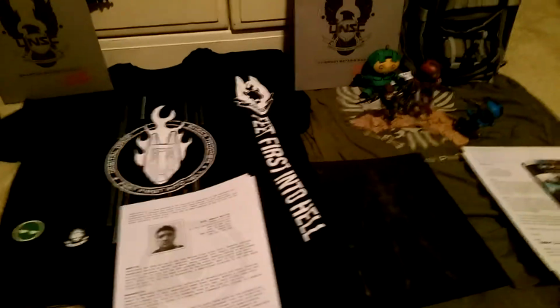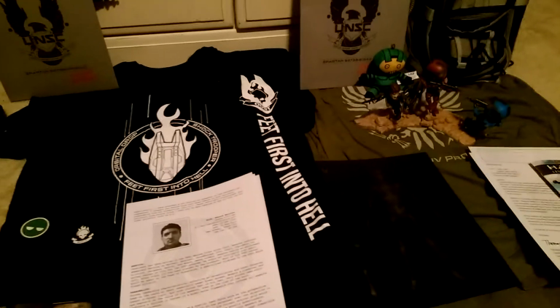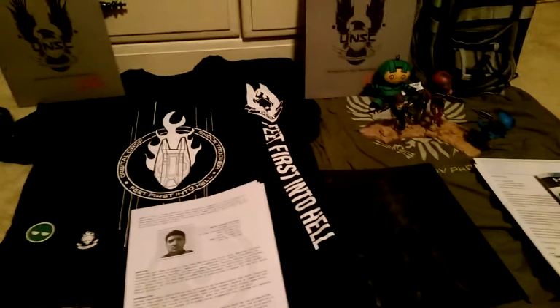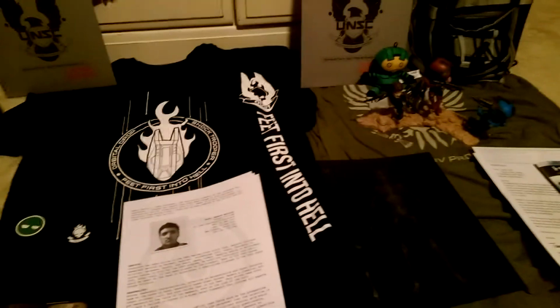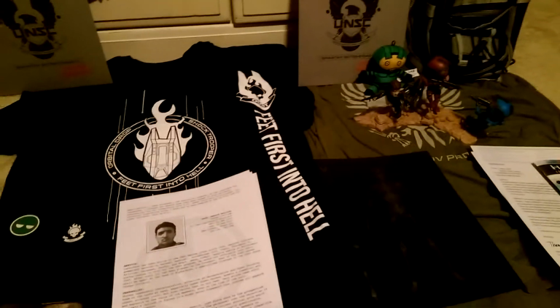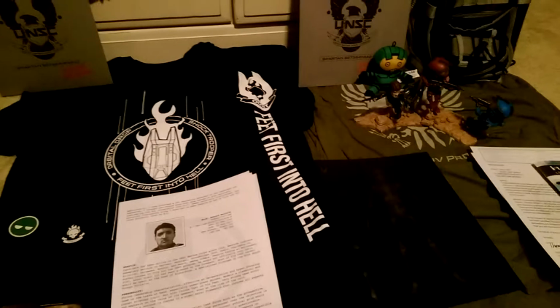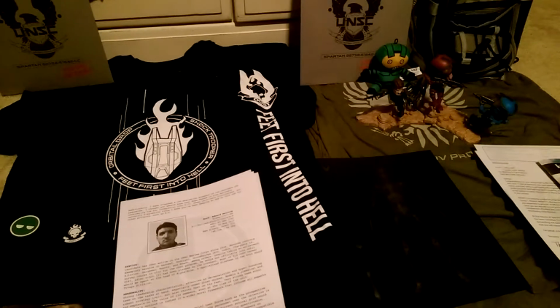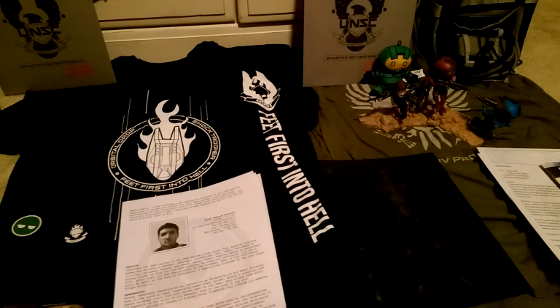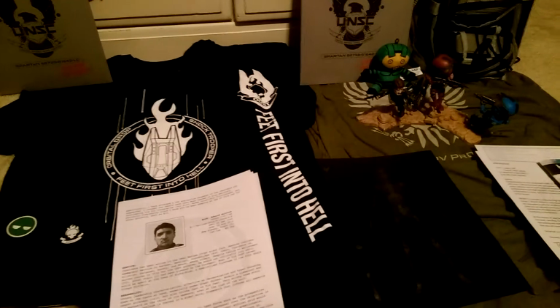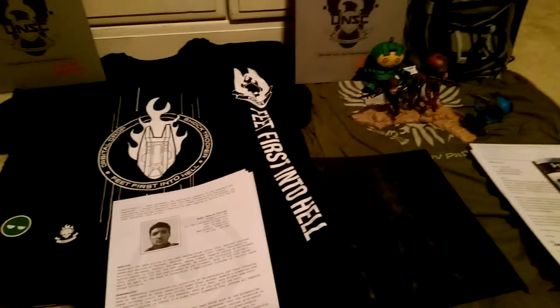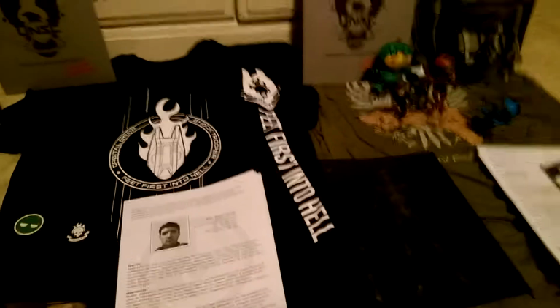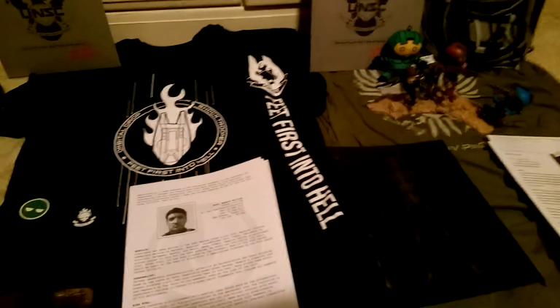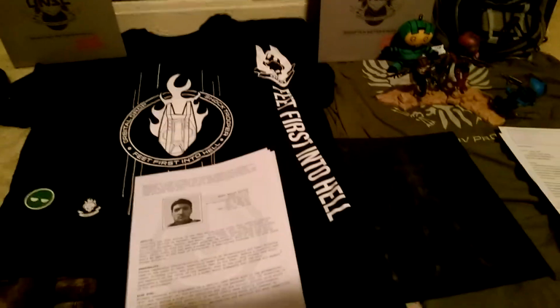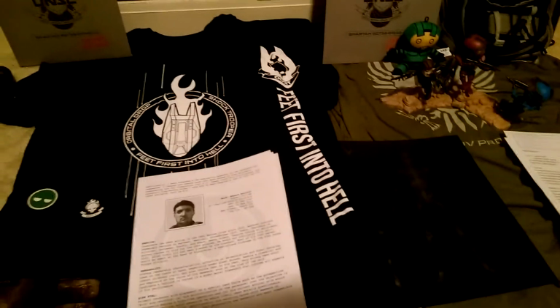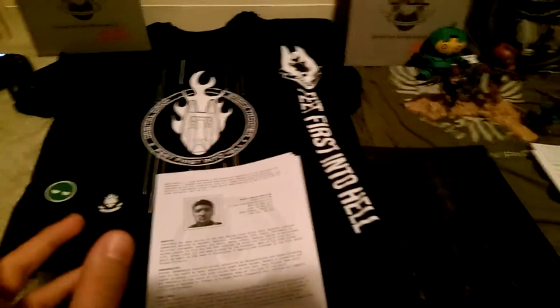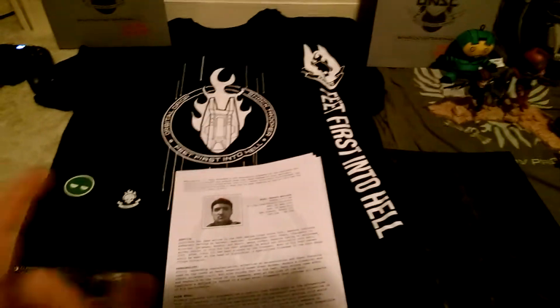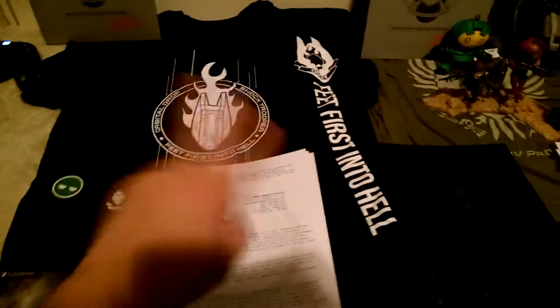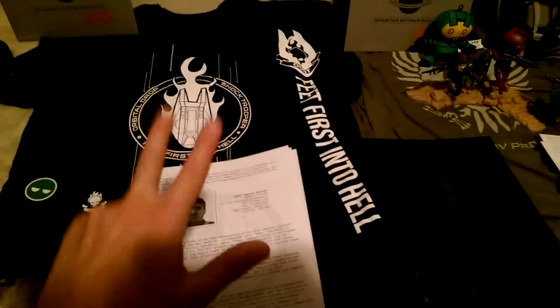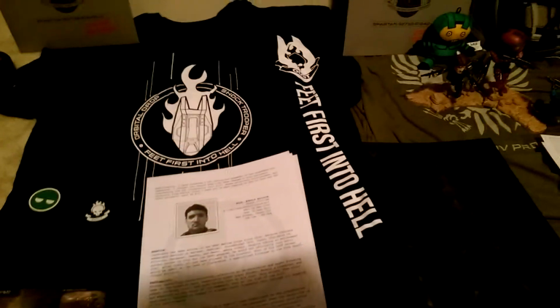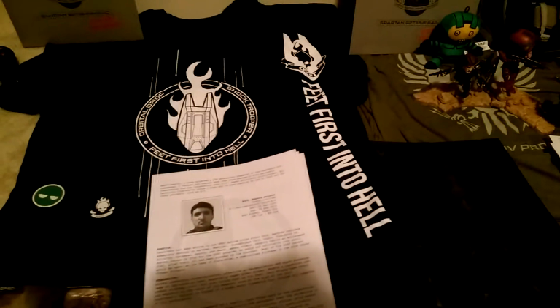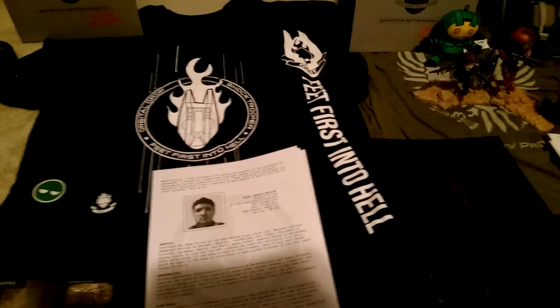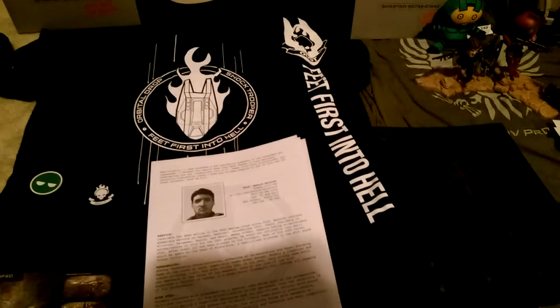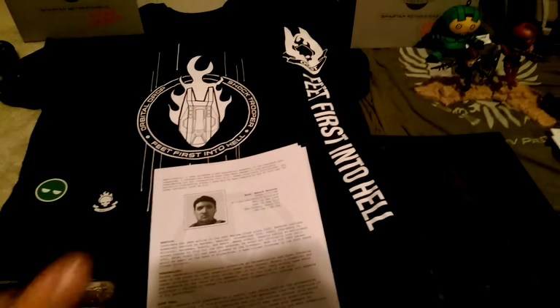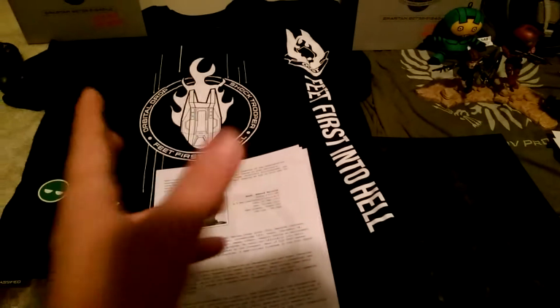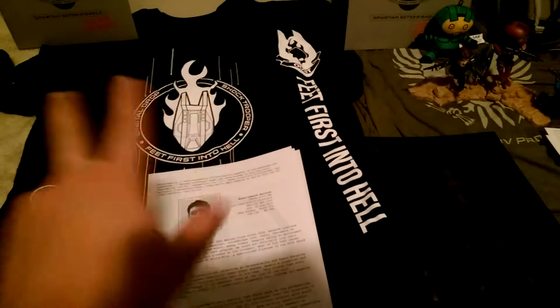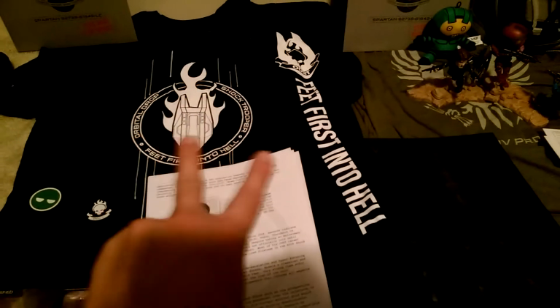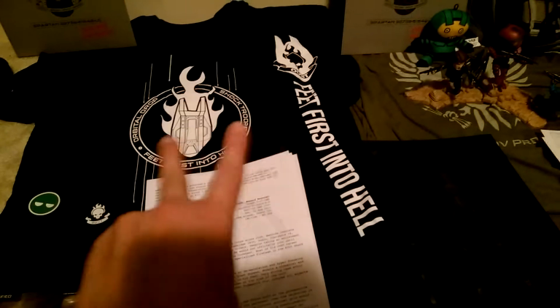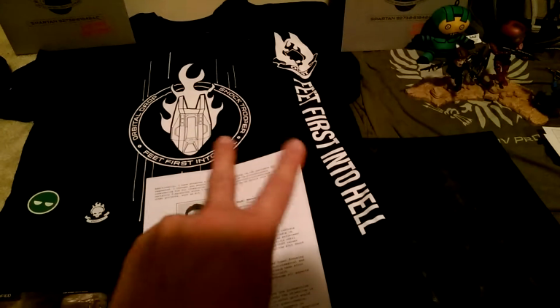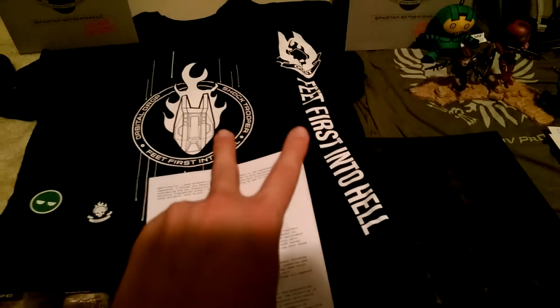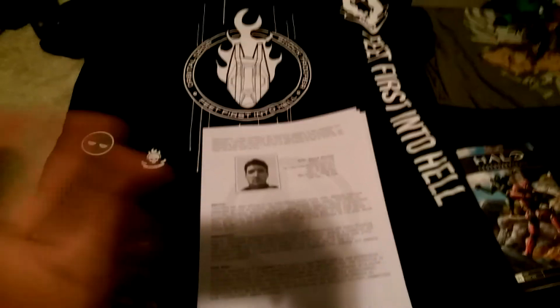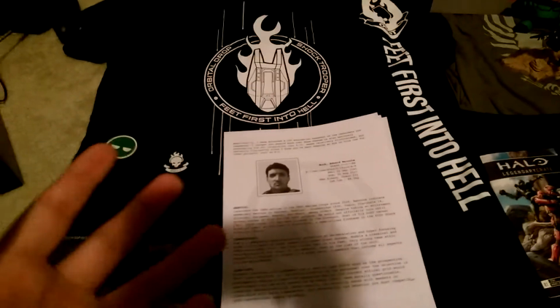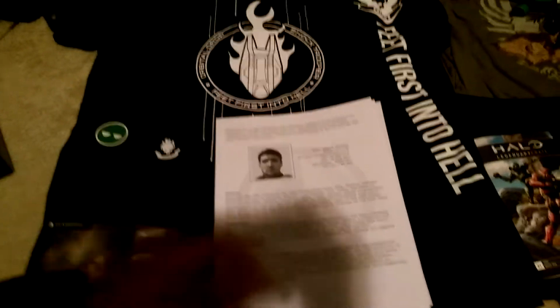And then the boxes: the box for the second one is a little smaller, but it does have this nice Helljumper art on the cardboard box. And the first one just has this little Infinity and a tower.